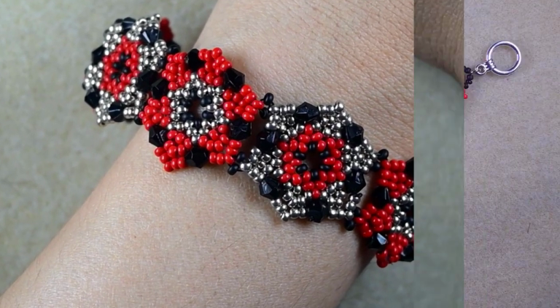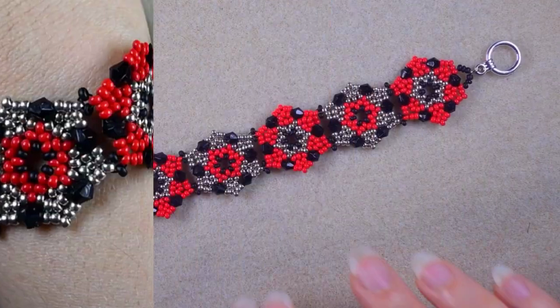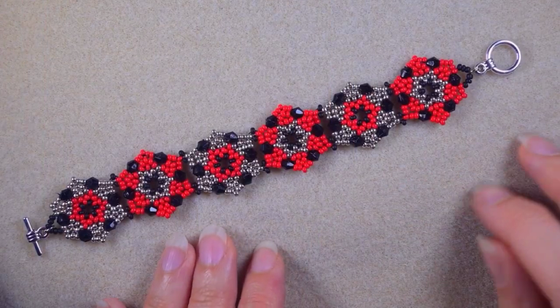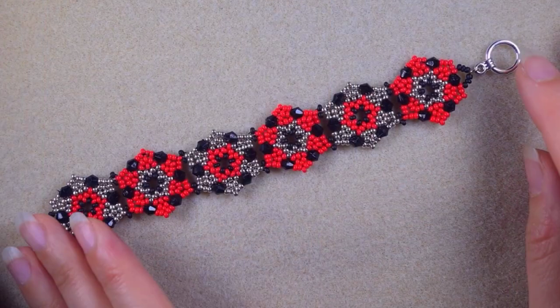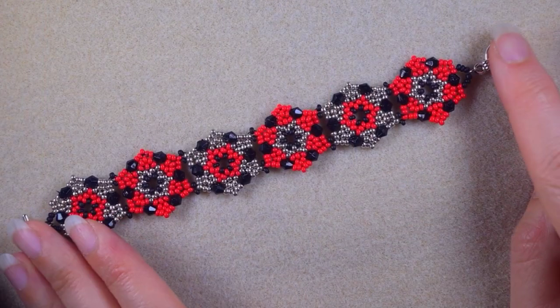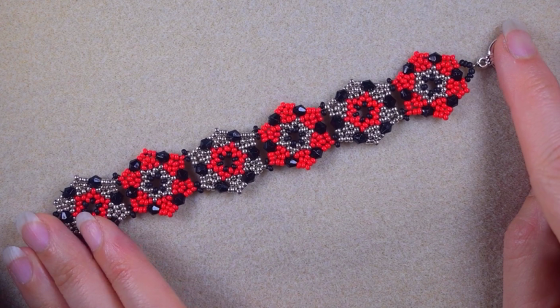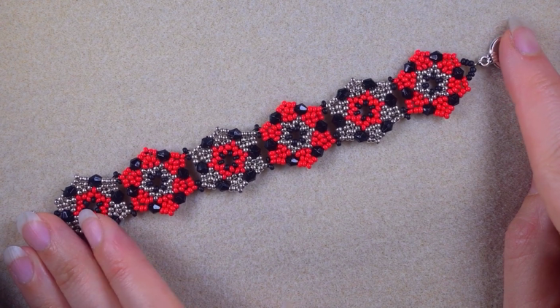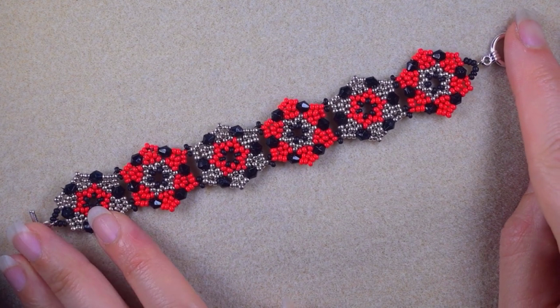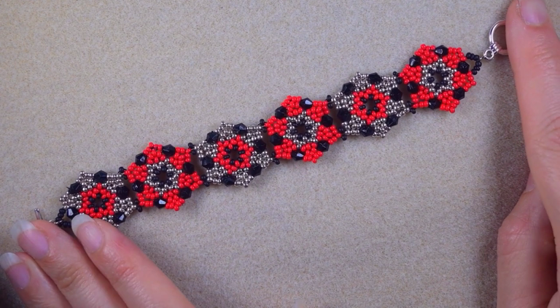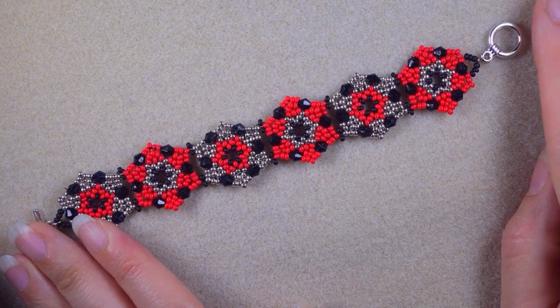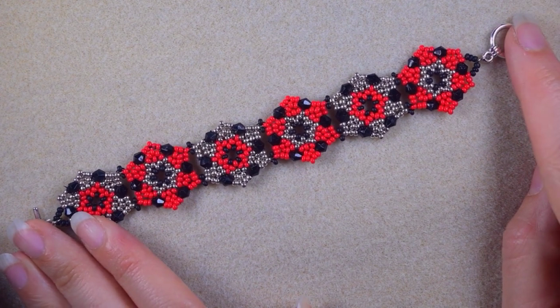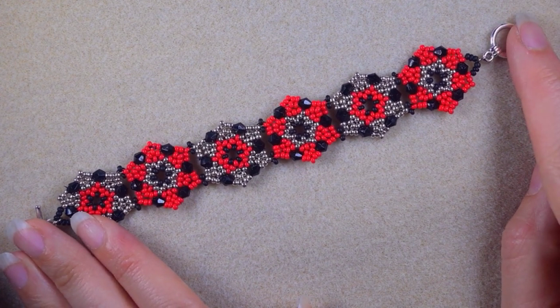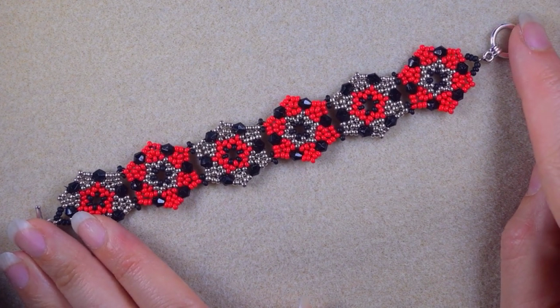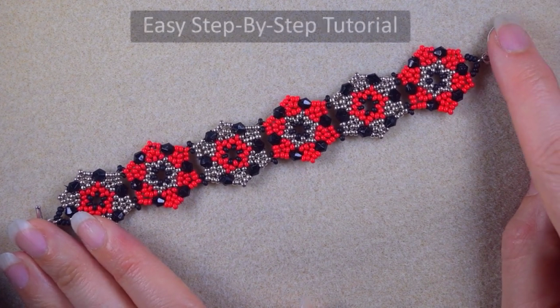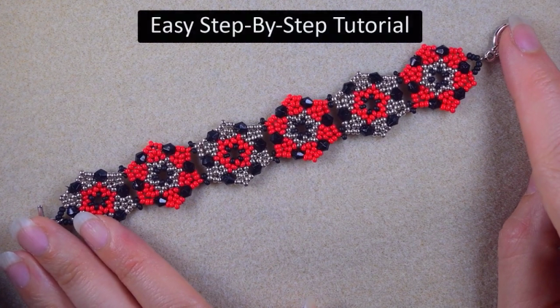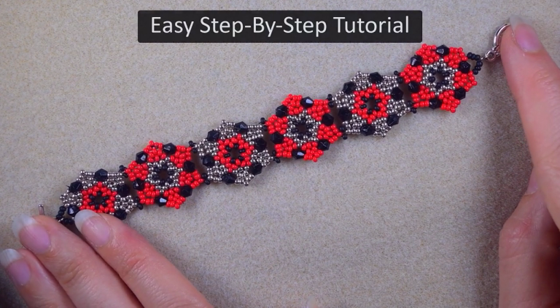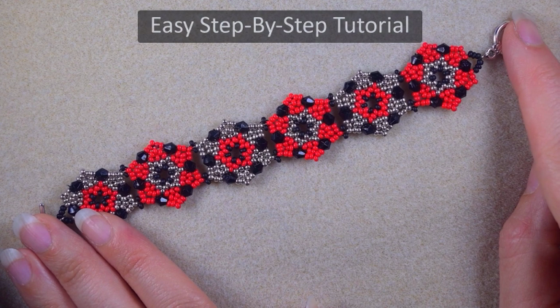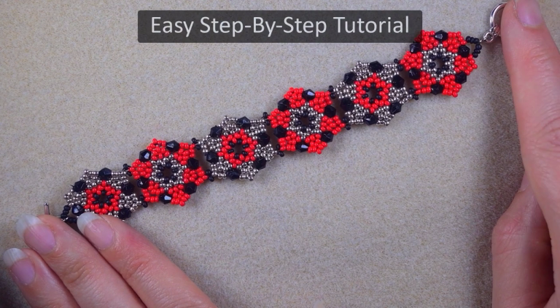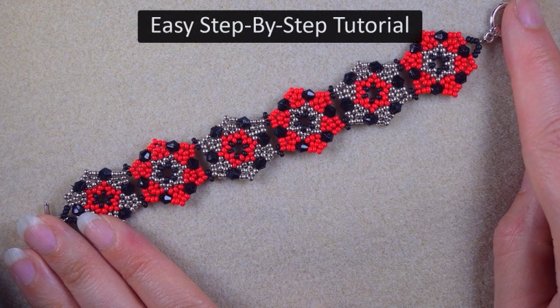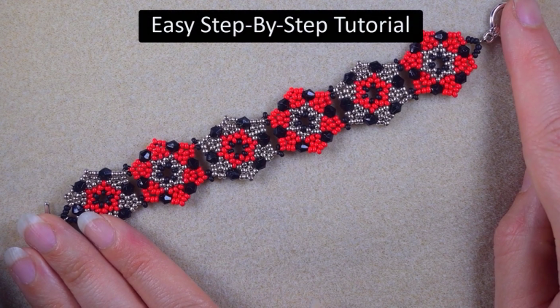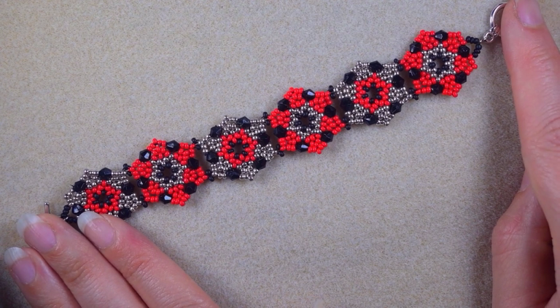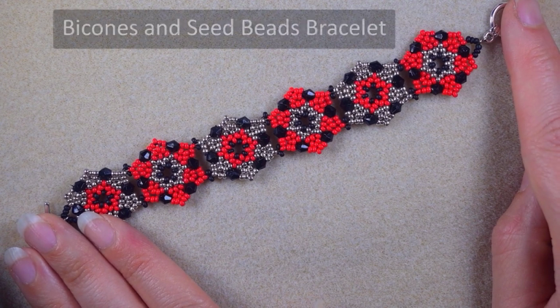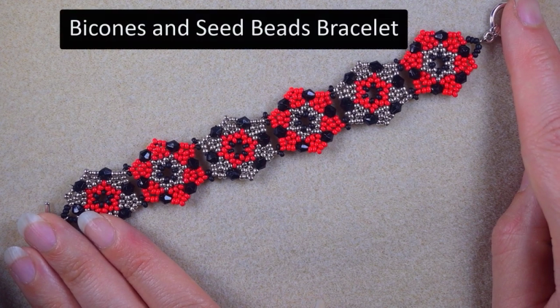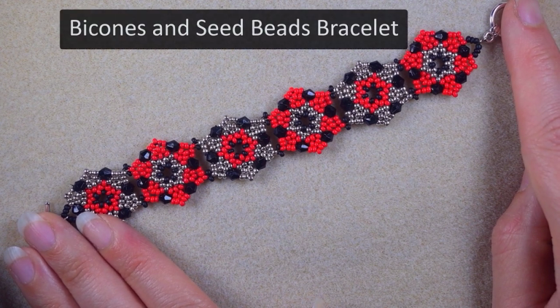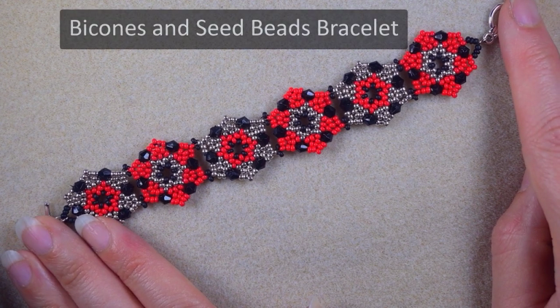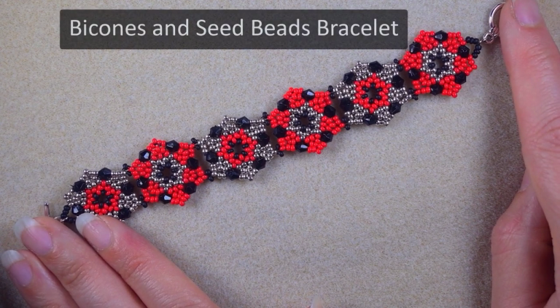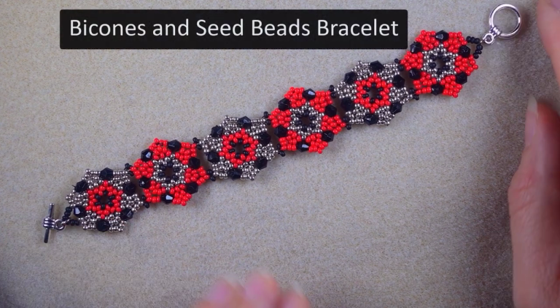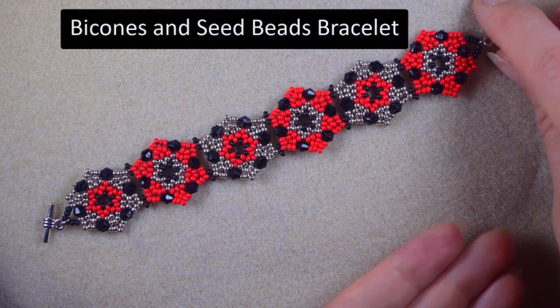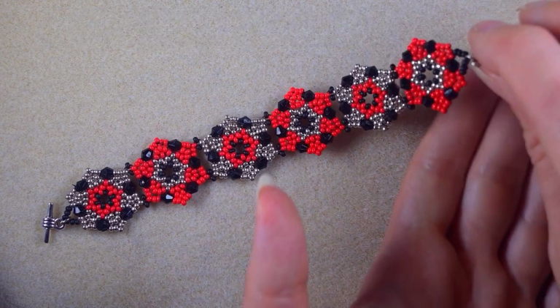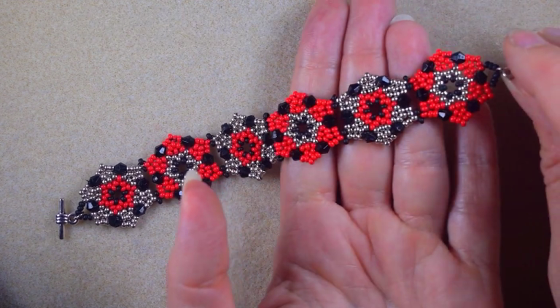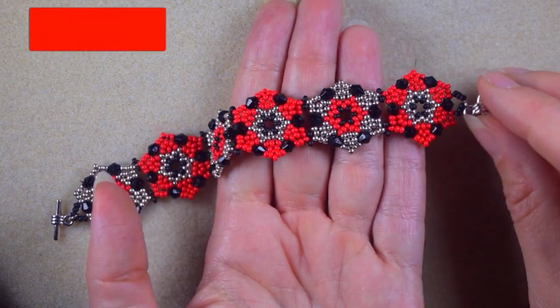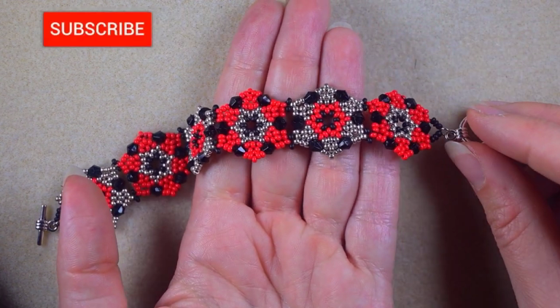Hi there, I'm Teddy from Bijuteo Beading, and in today's tutorial I'm going to be showing you really easy and step-by-step how to make this elegant bracelet with seed beads and bicones. If you're new here, consider subscribing with the bell.